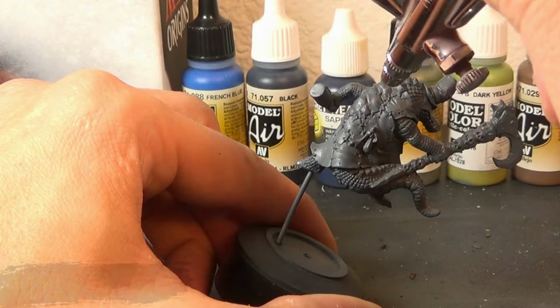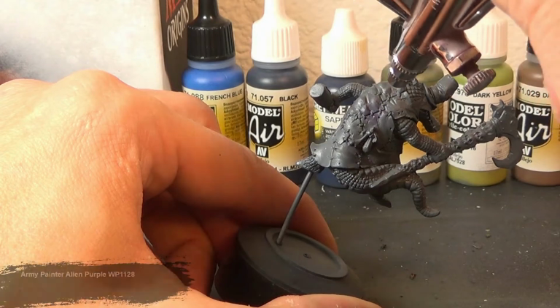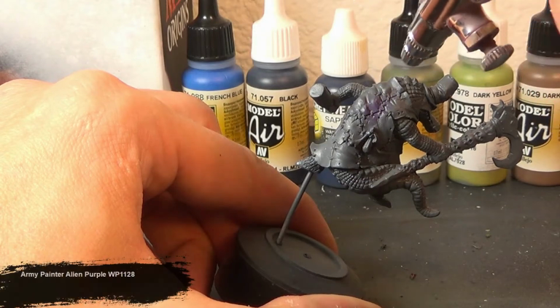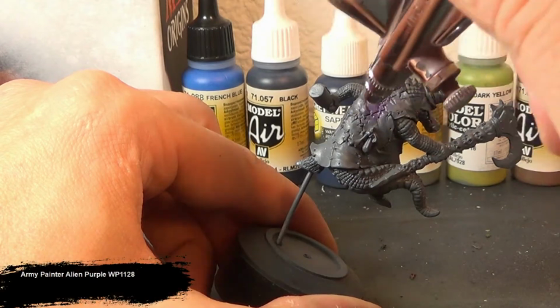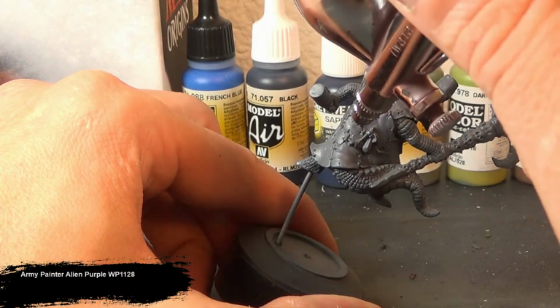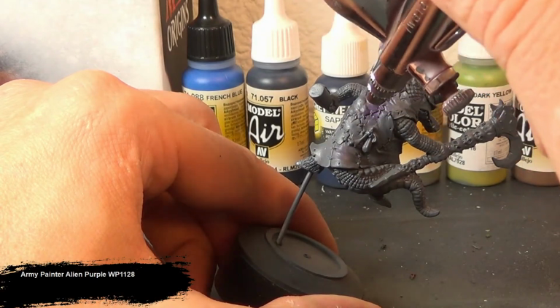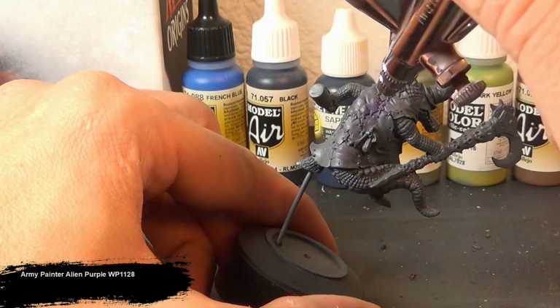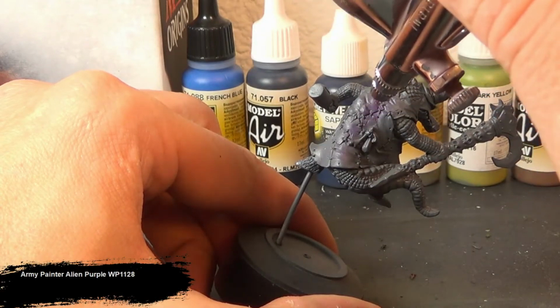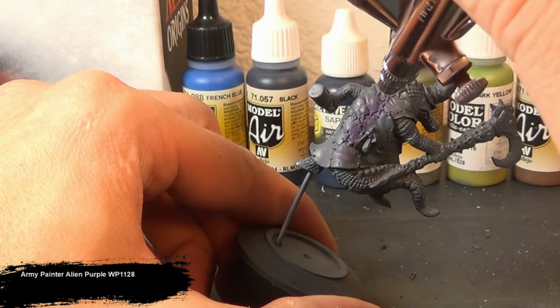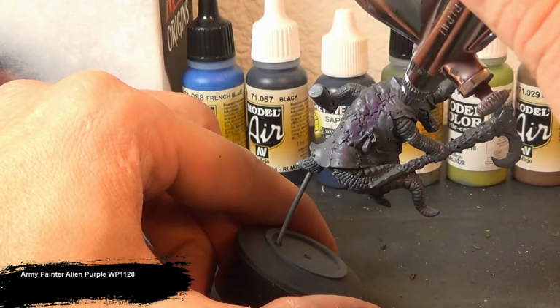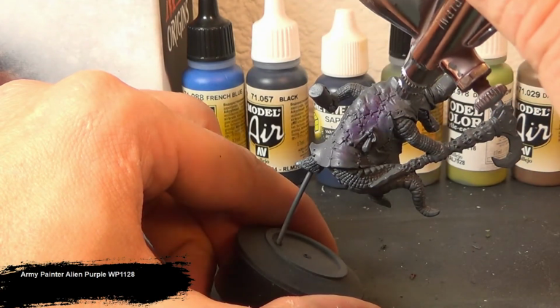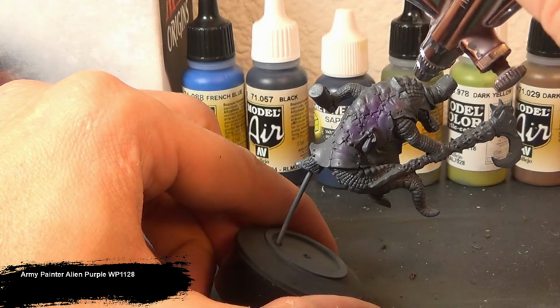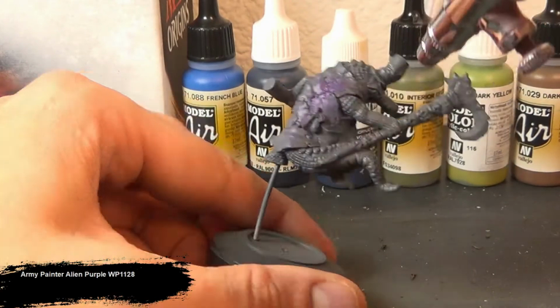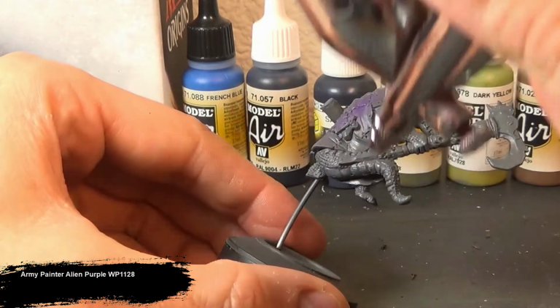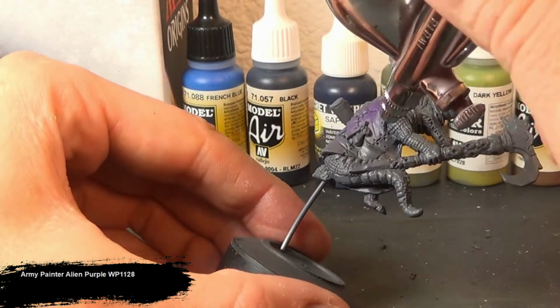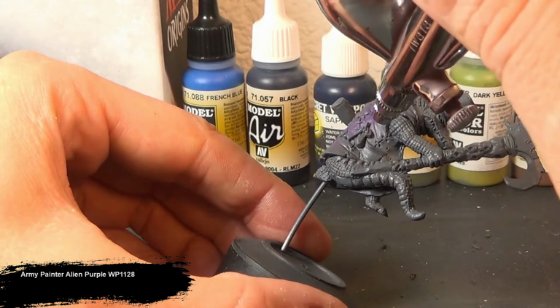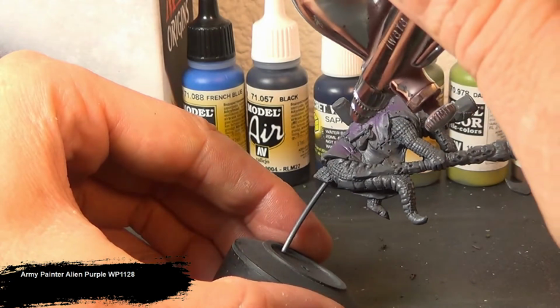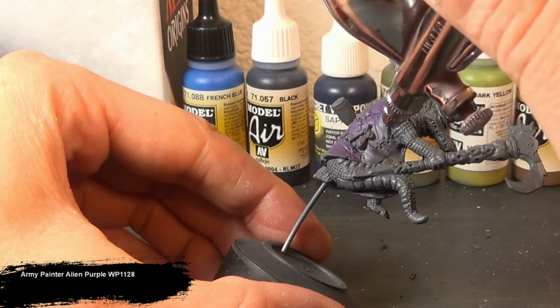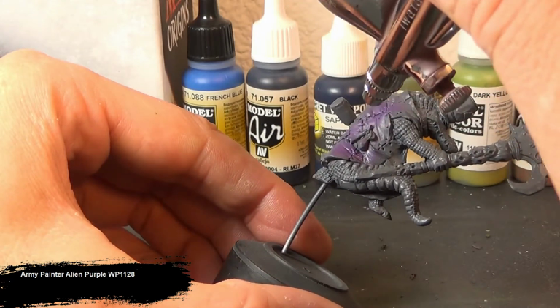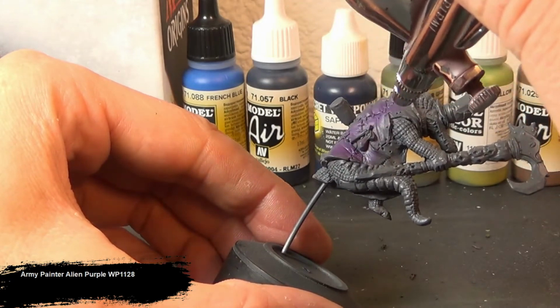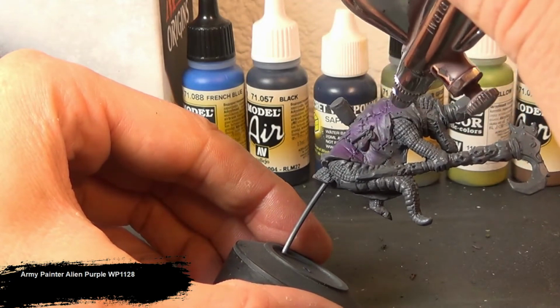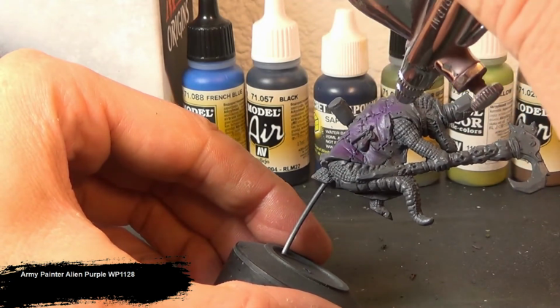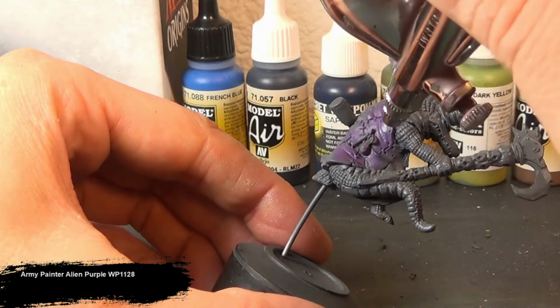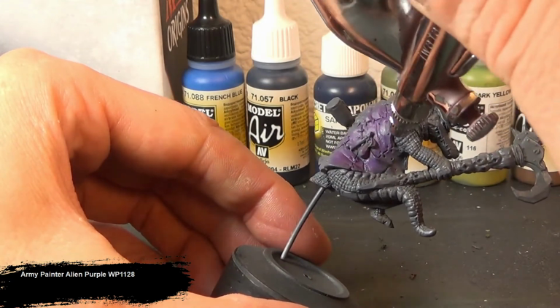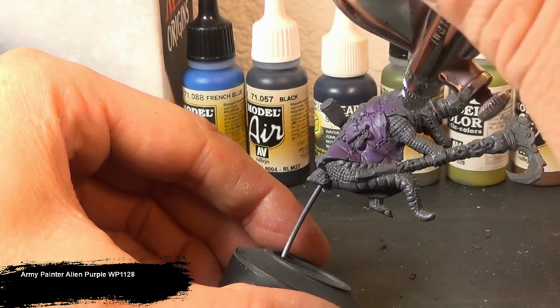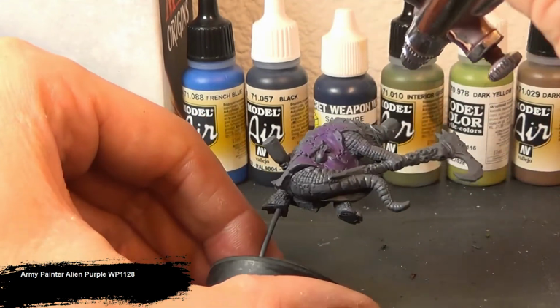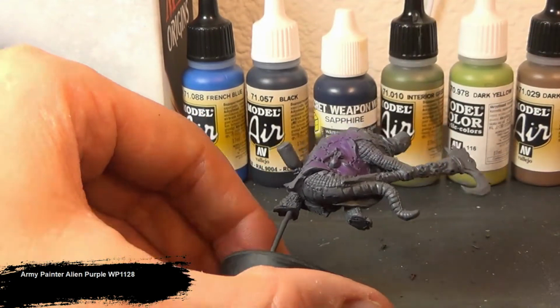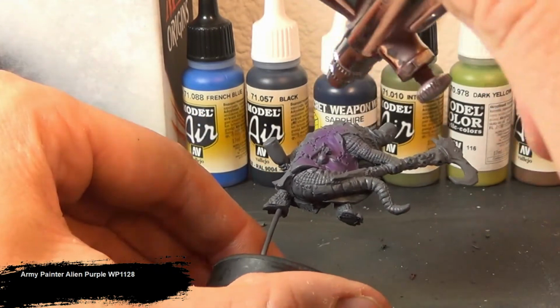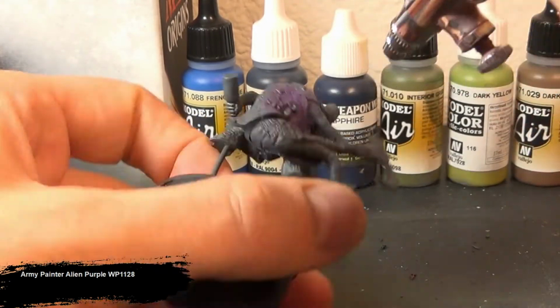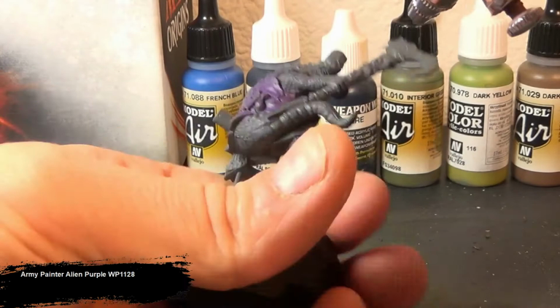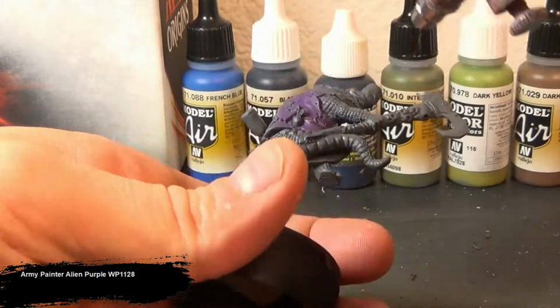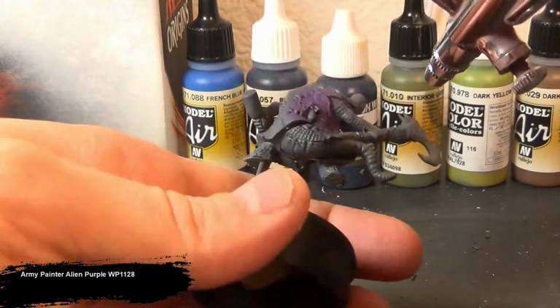Hello and welcome to today's video. For this figure I was inspired by a character from the cartoon Boondocks and how I was painting Wrong Eye. So let me introduce you to a character named One Eye.